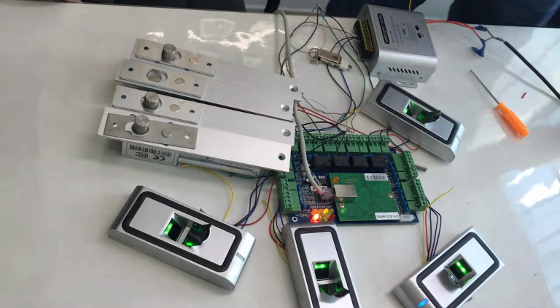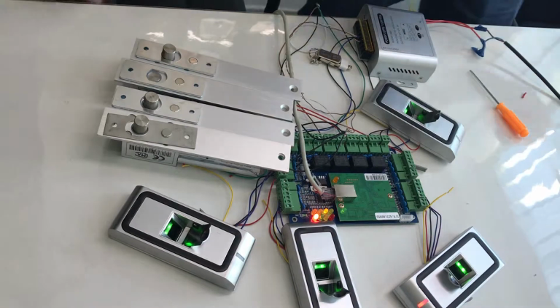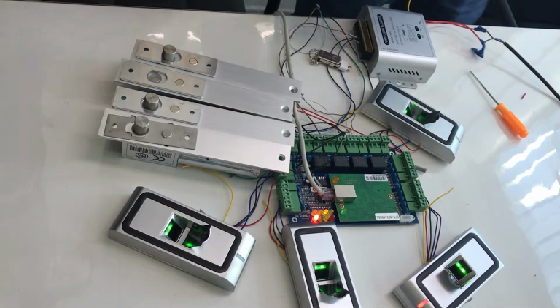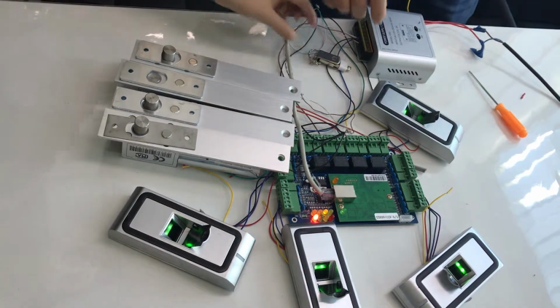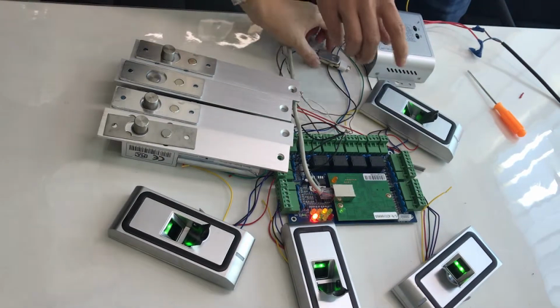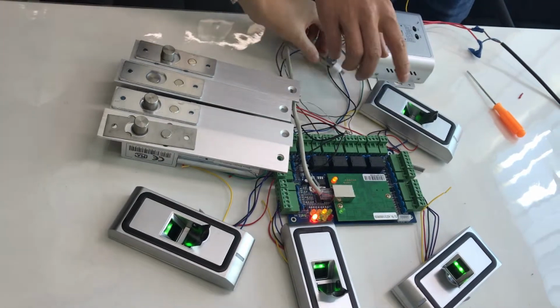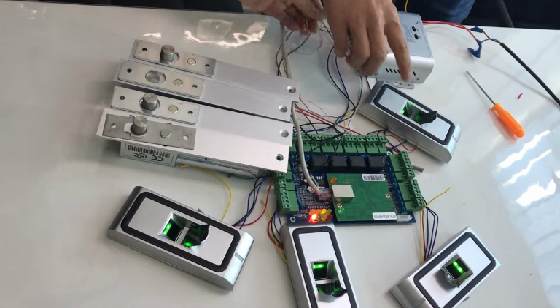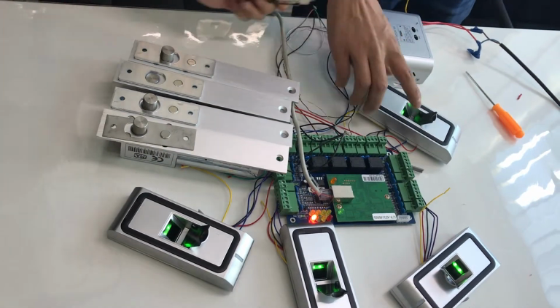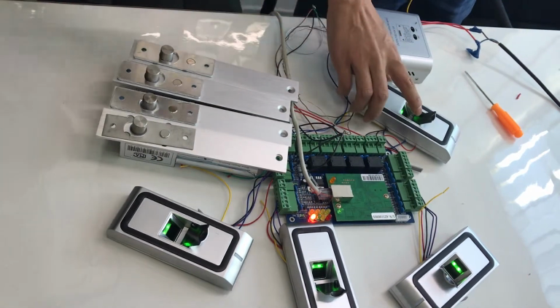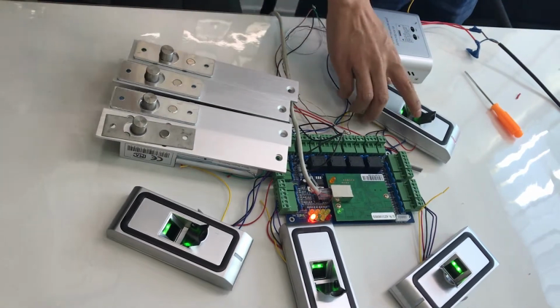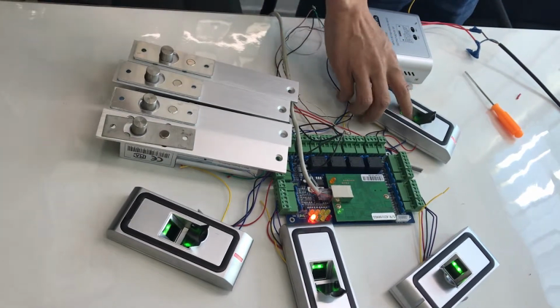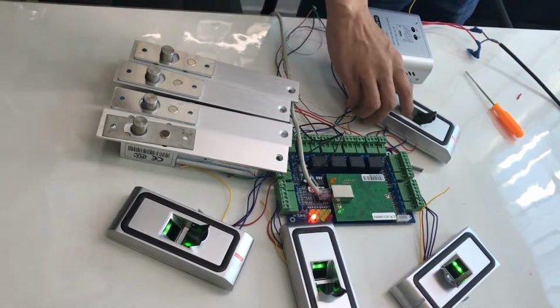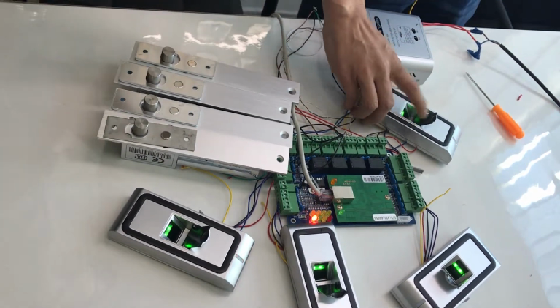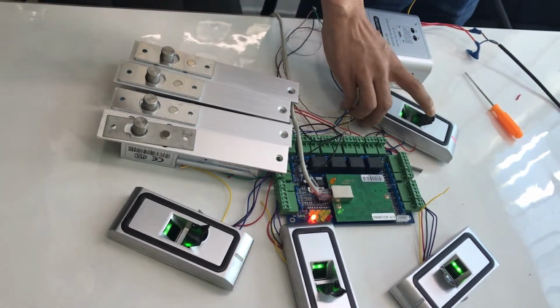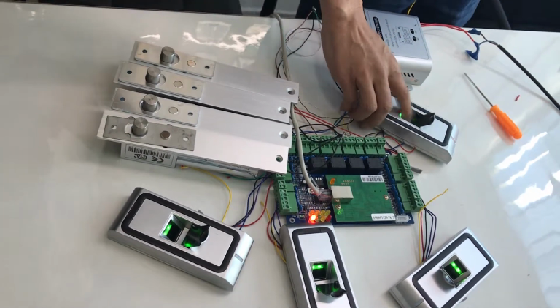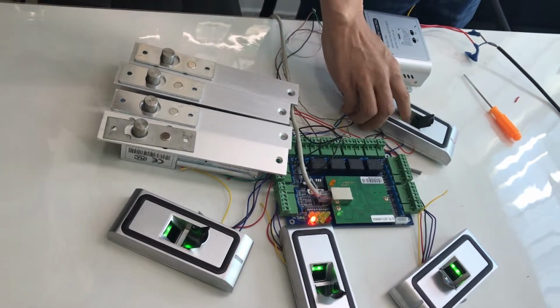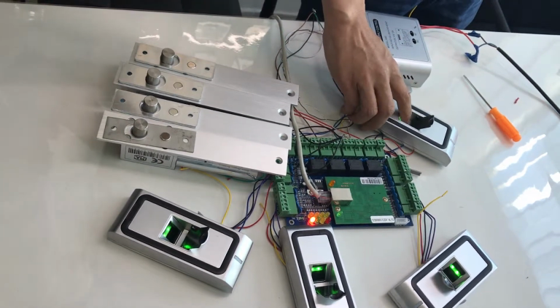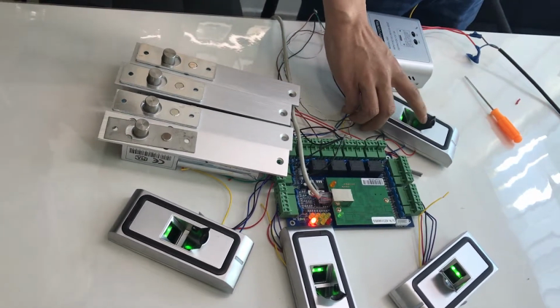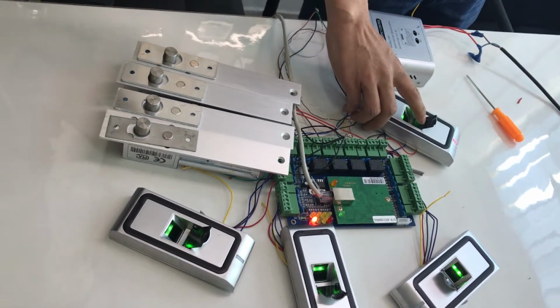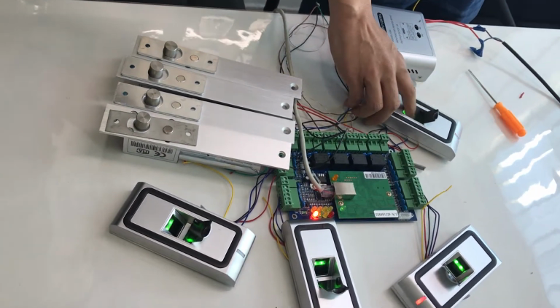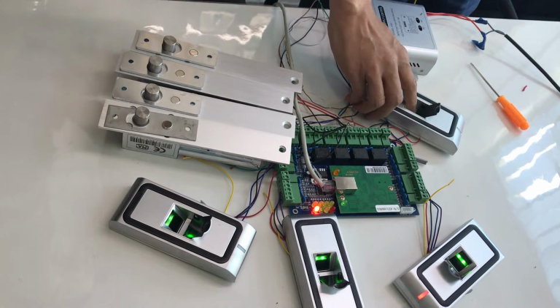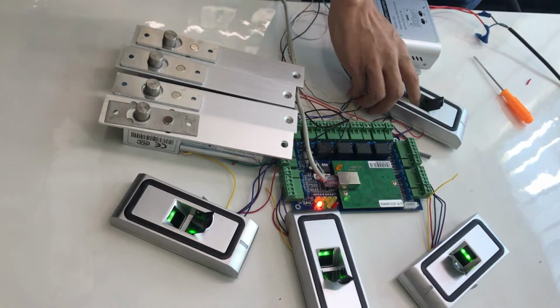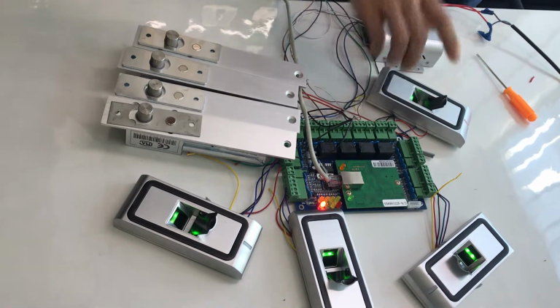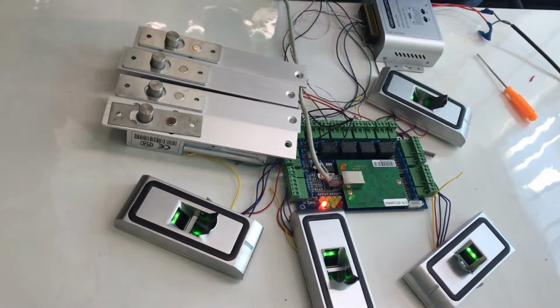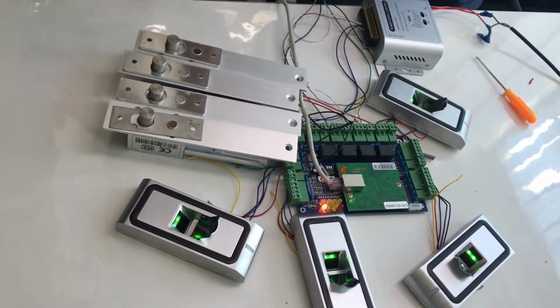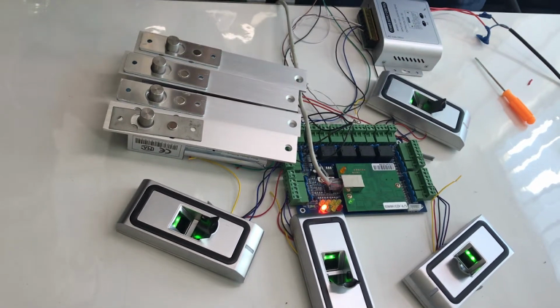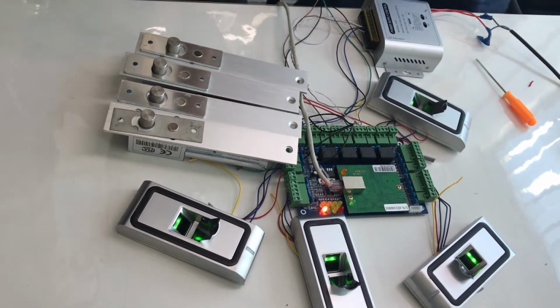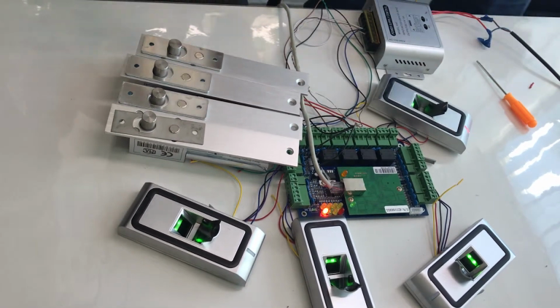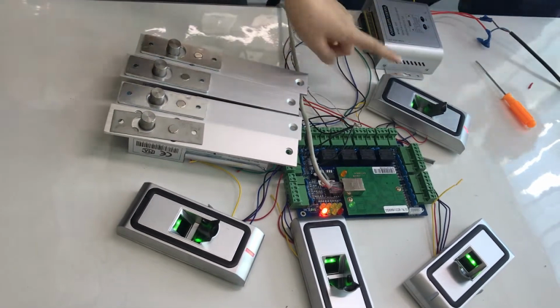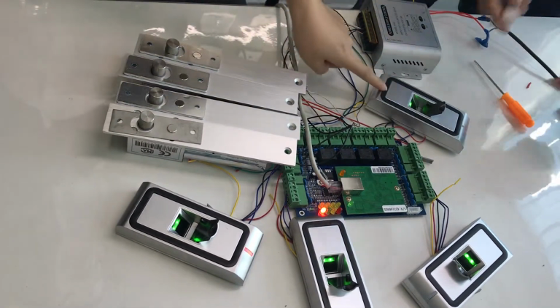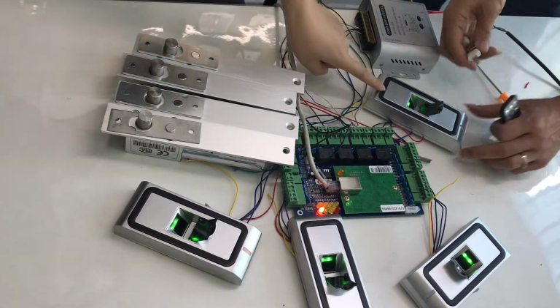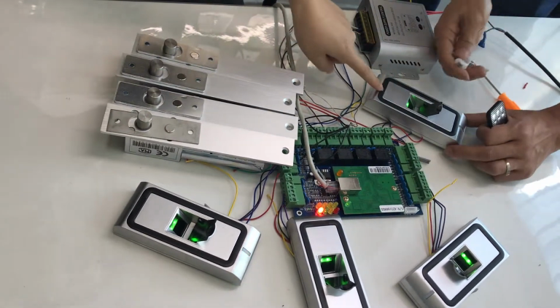Now we will plug the USB, then copy the fingerprint information to the new fingerprint reader.